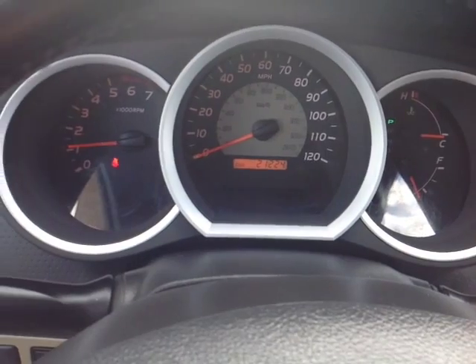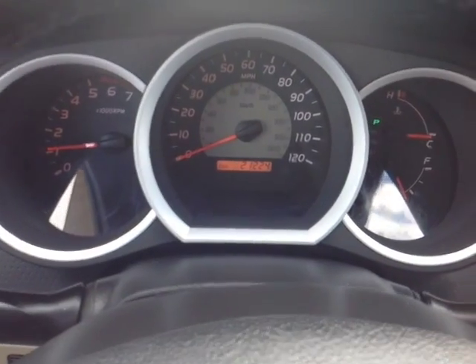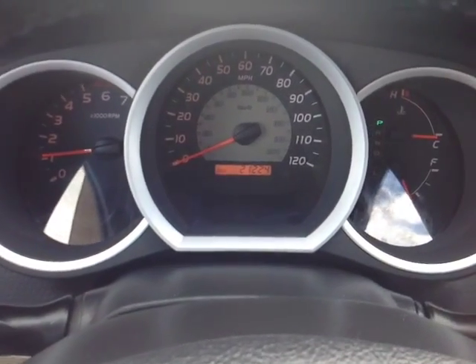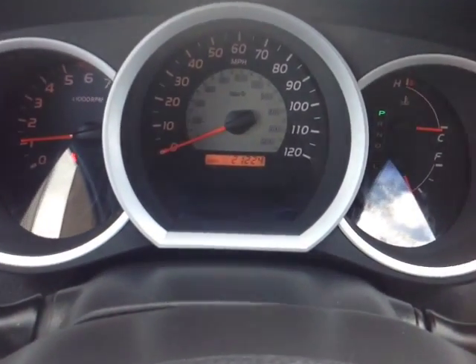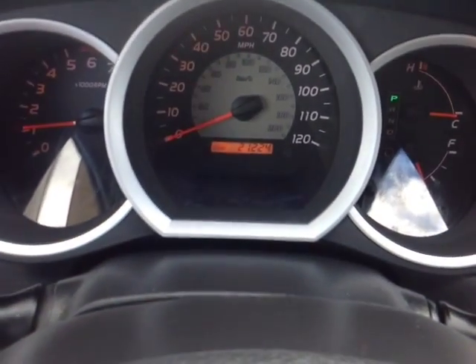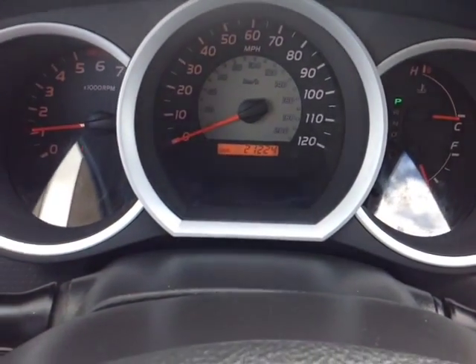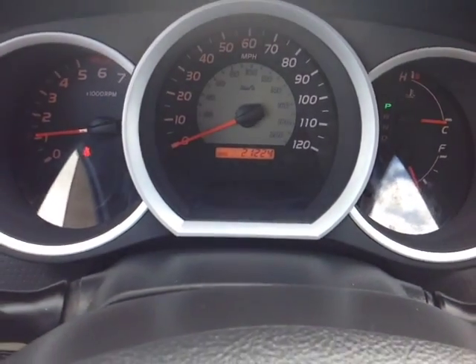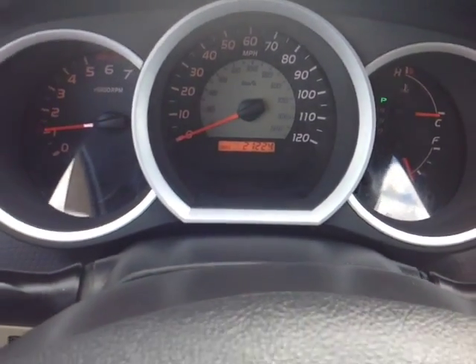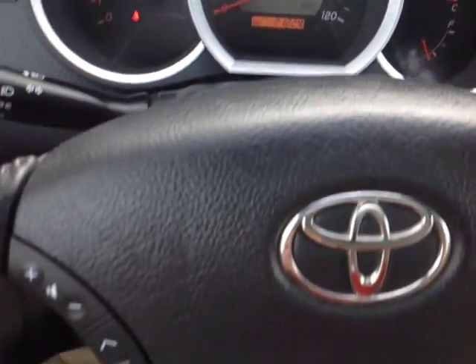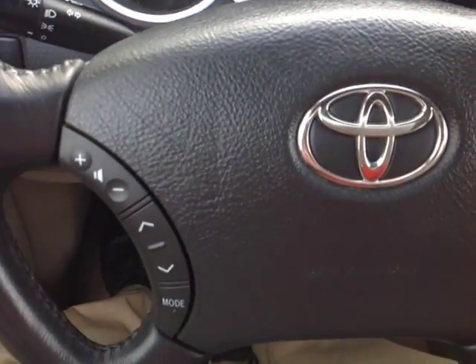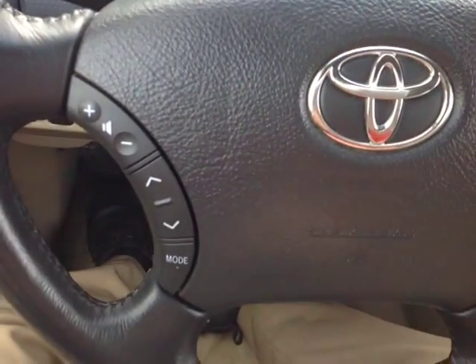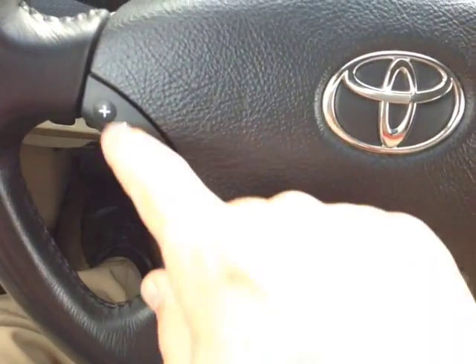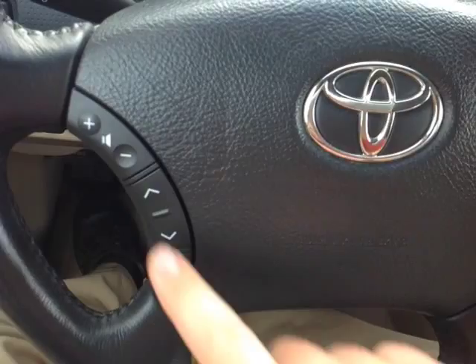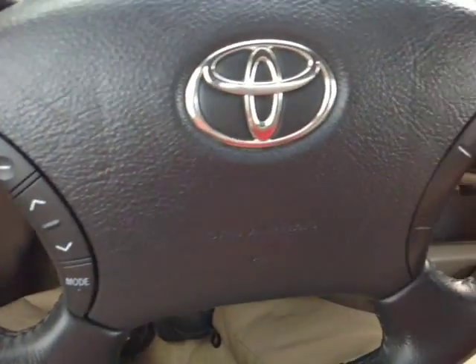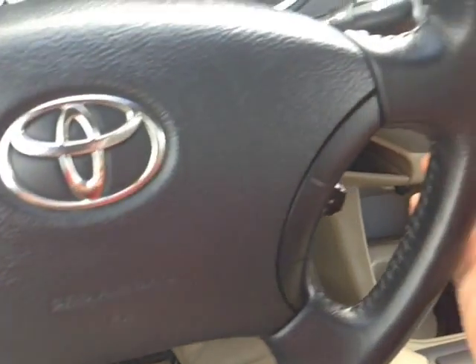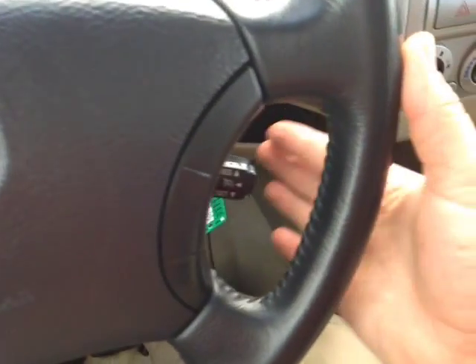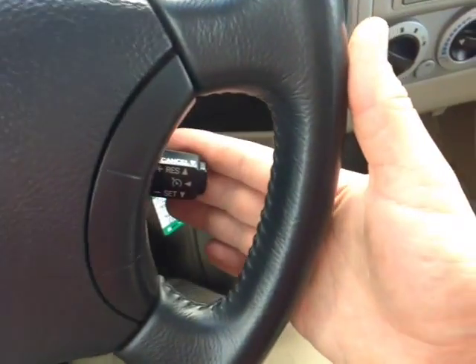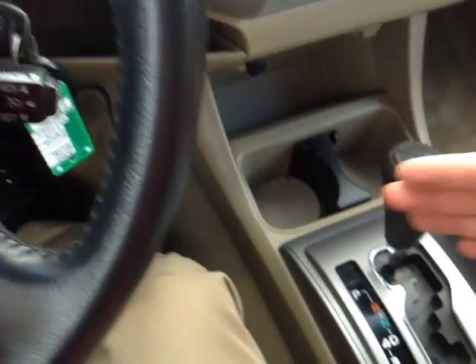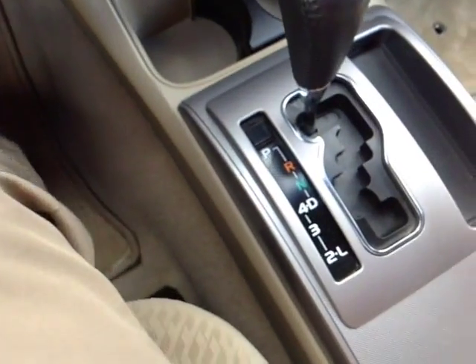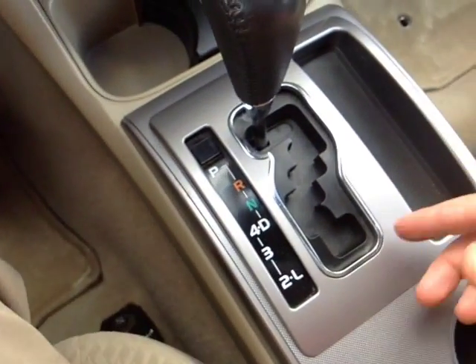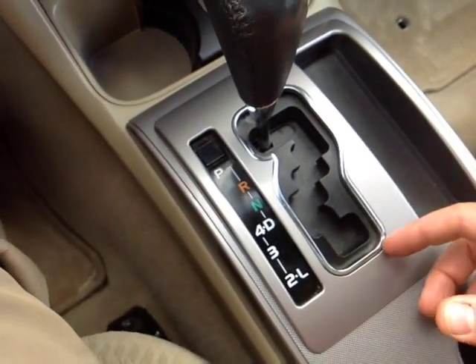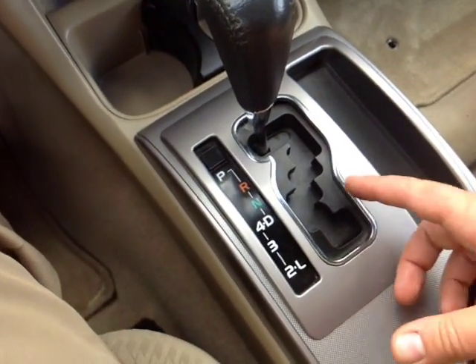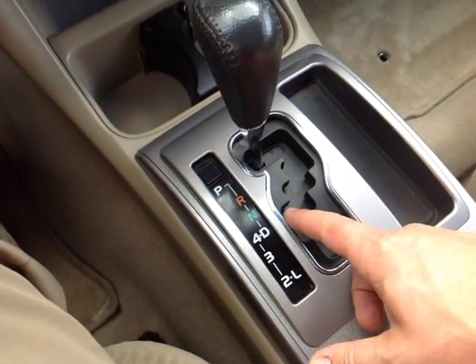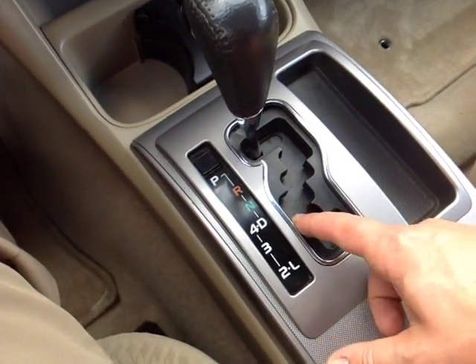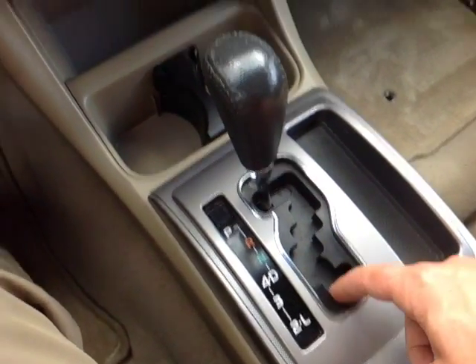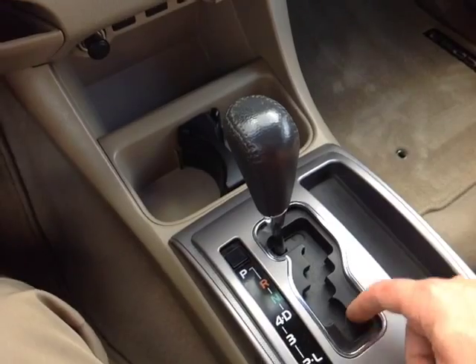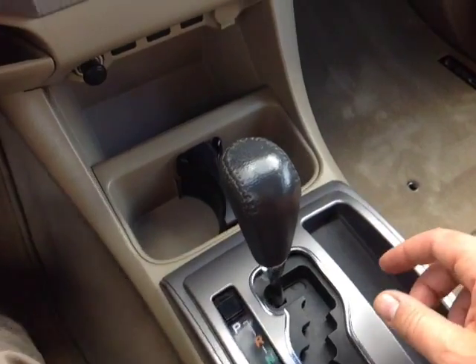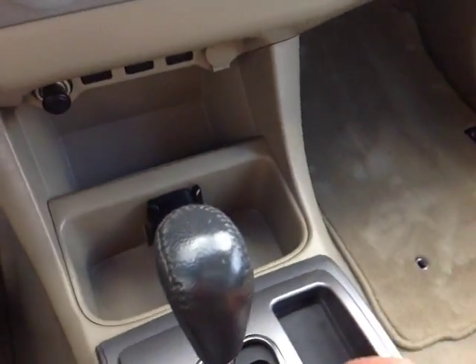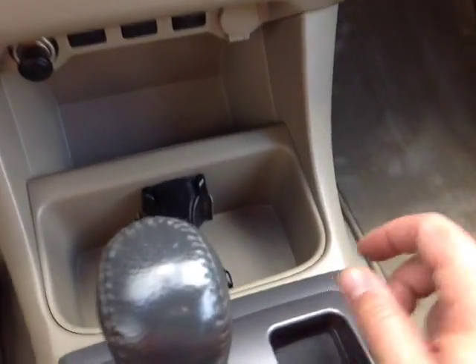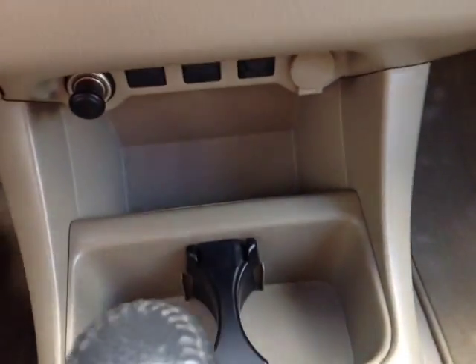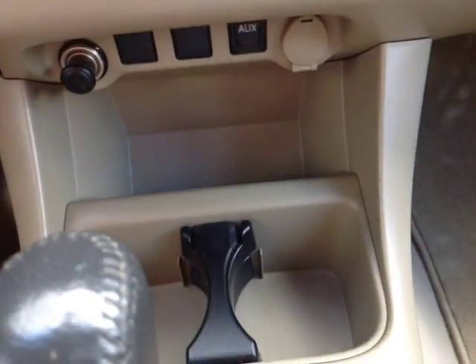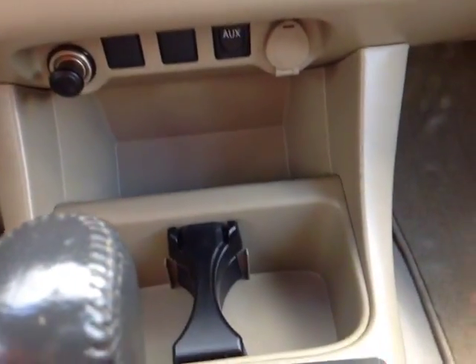Lighting for your very well animated instrument panel is there too. All your trip information is displayed, with 21,224 on the odometer. Volume, track, and mode adjust on the left side of the wheel; on the right side, cruise control. Down low is a gated shifter with drive, 4, 3, 2, and low so you can go through all those gears.